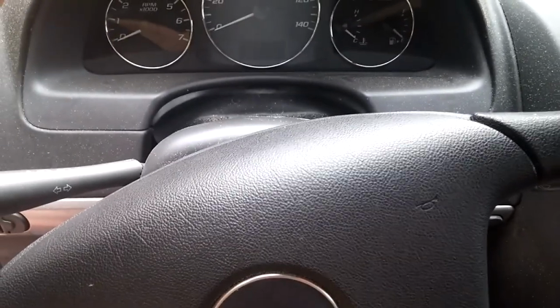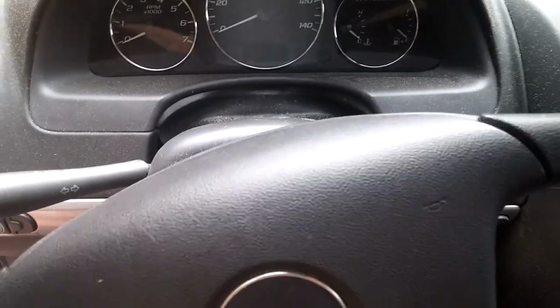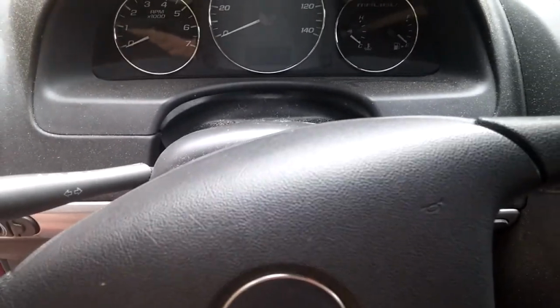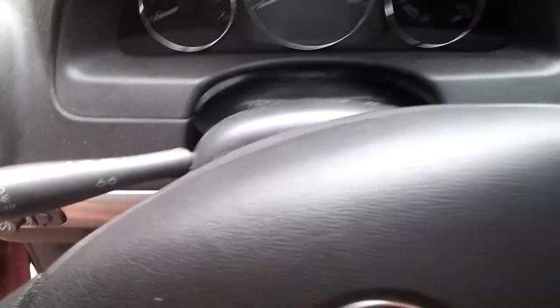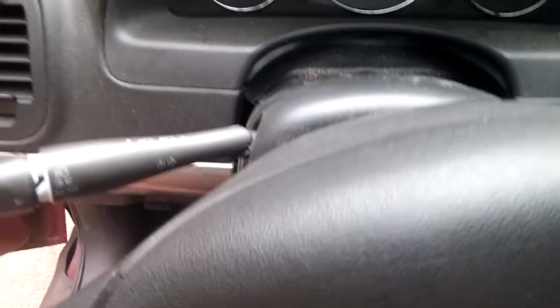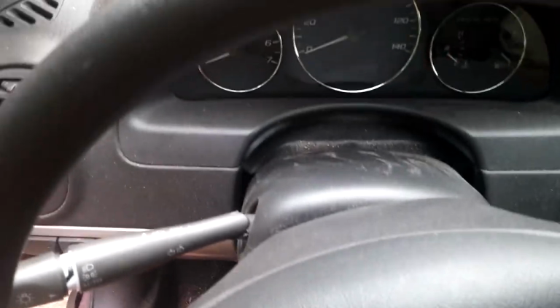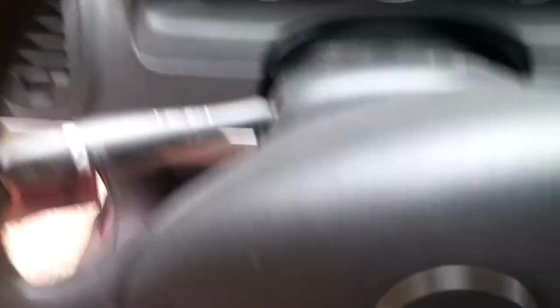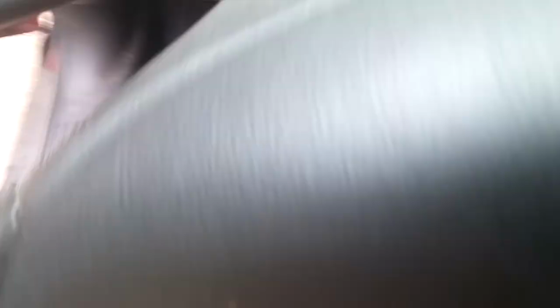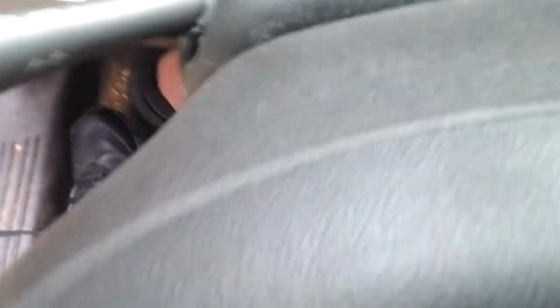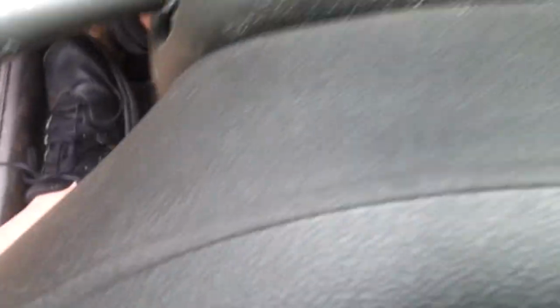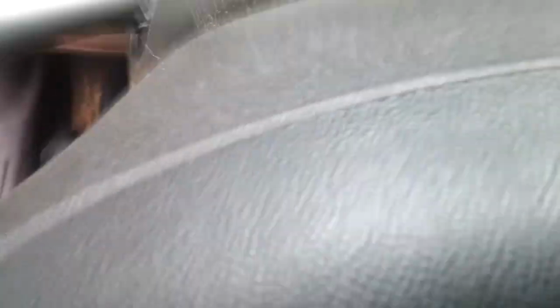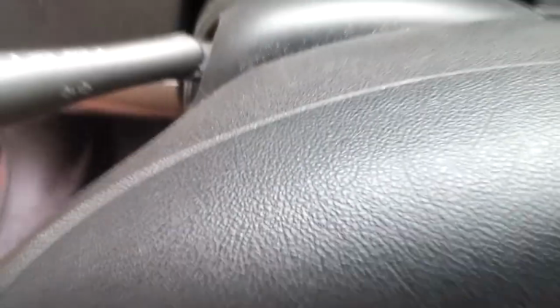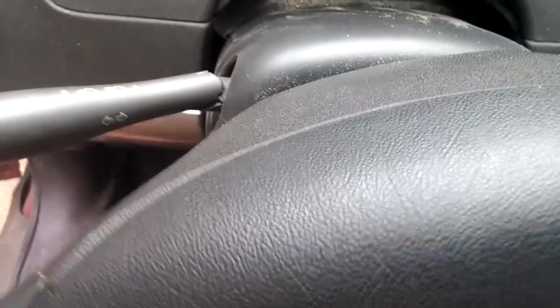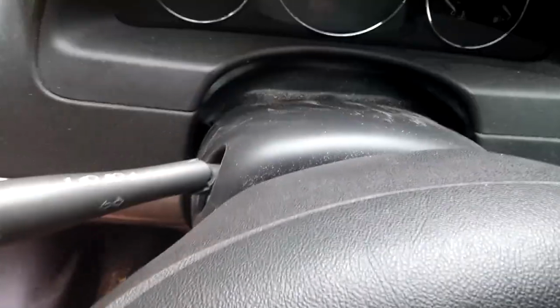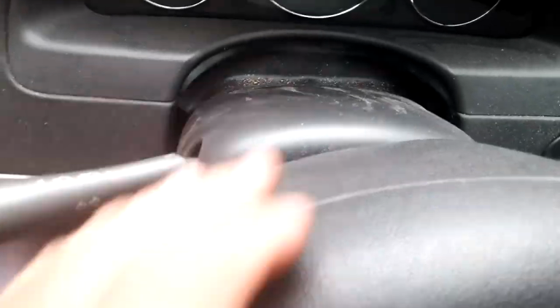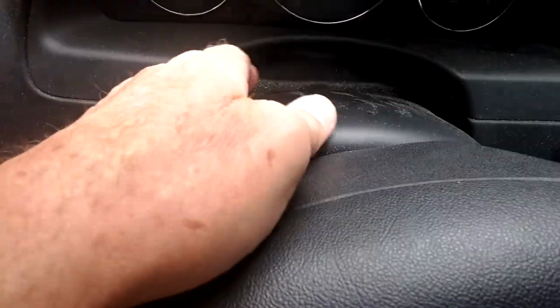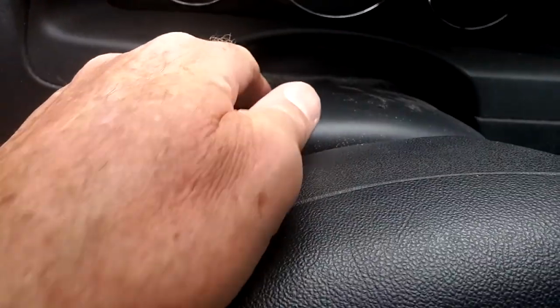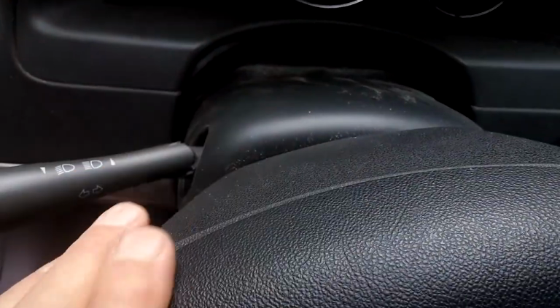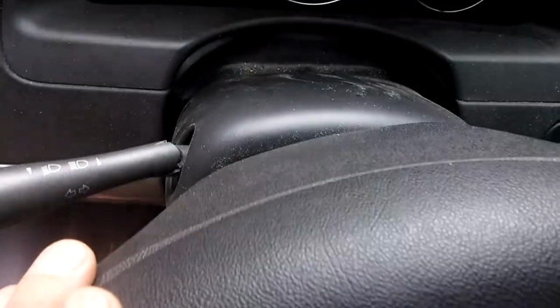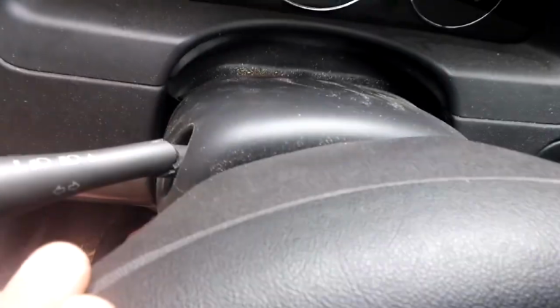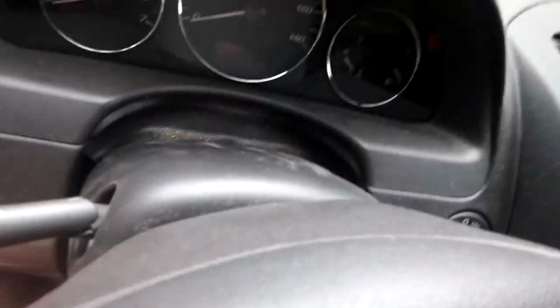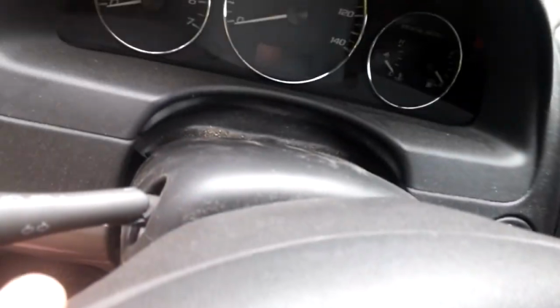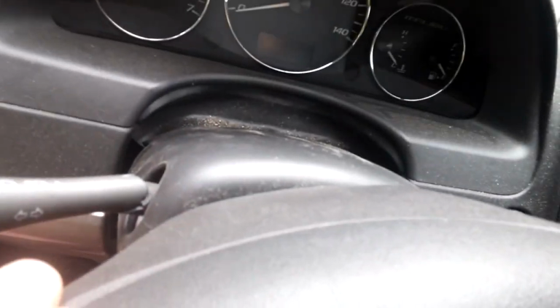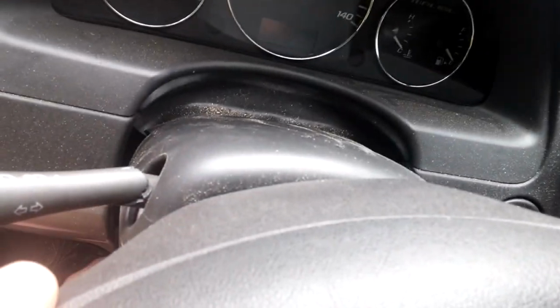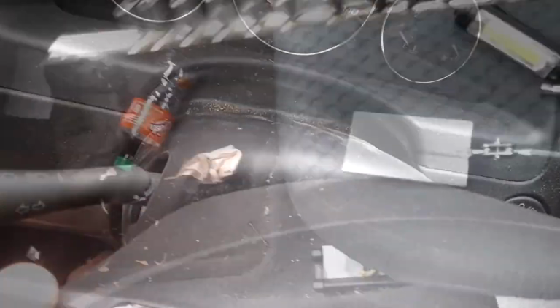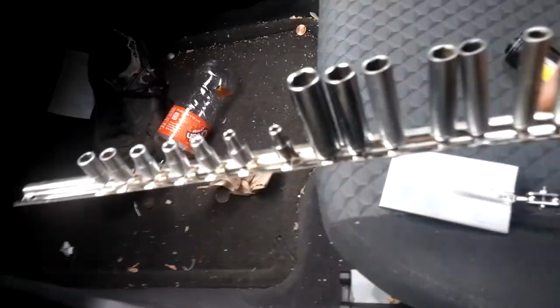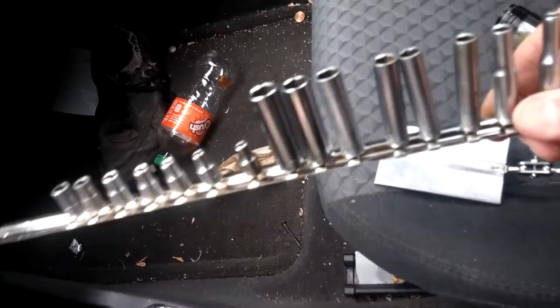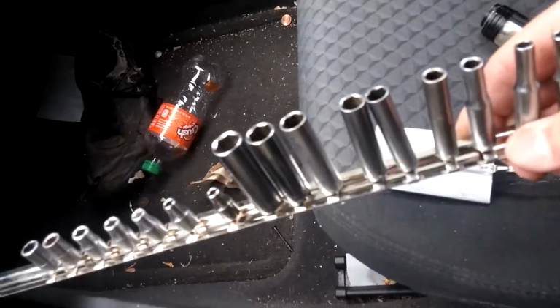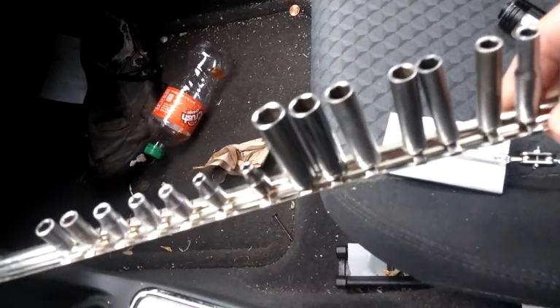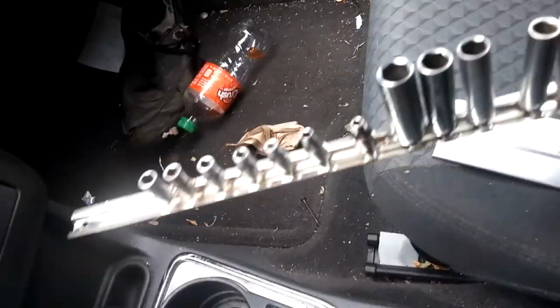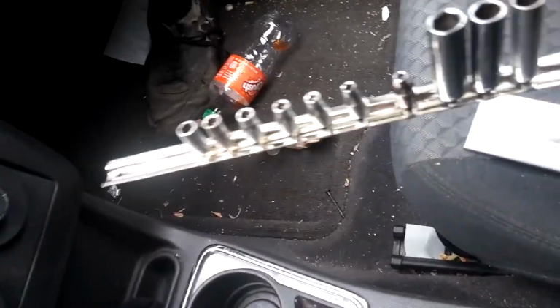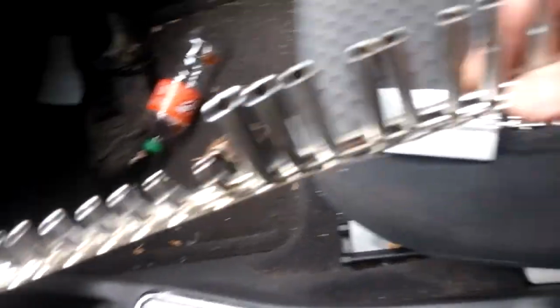If you have a version where this part is recessed back in the dash, I think you have to take the whole dash apart. I think it's the later models. You'll need quarter-inch long and short sockets.